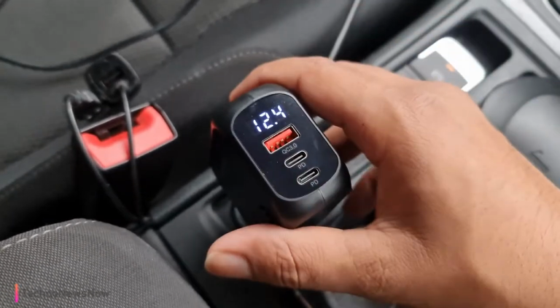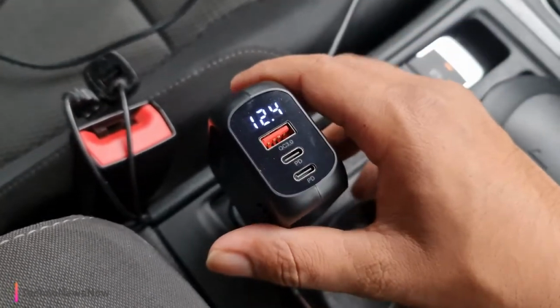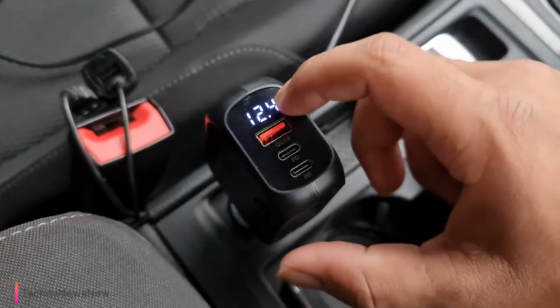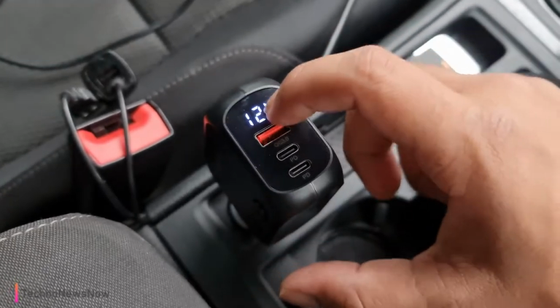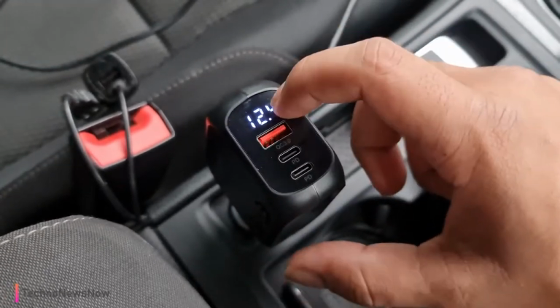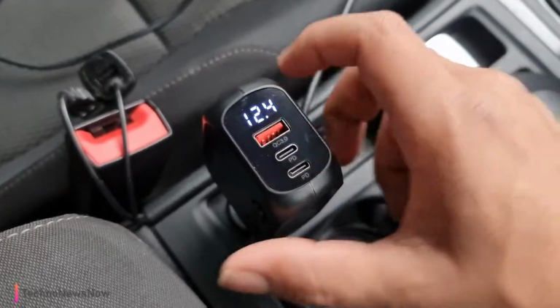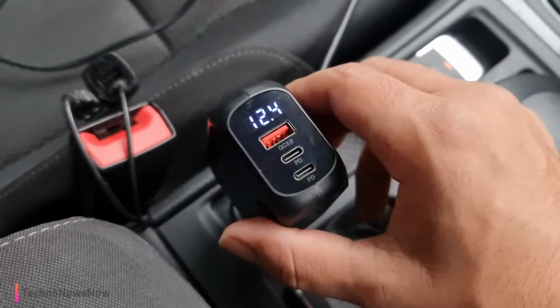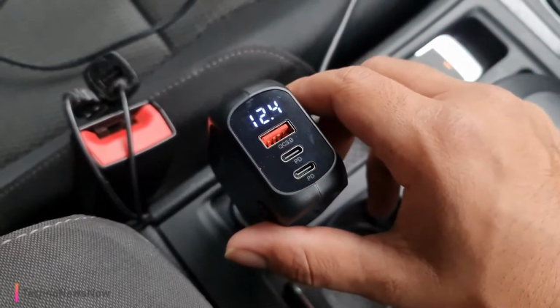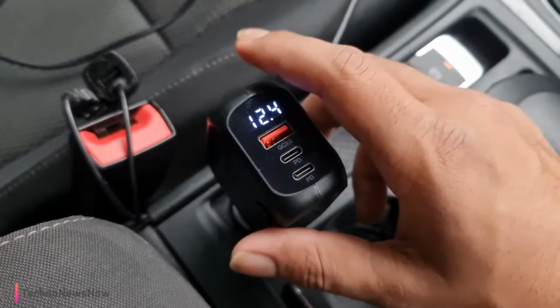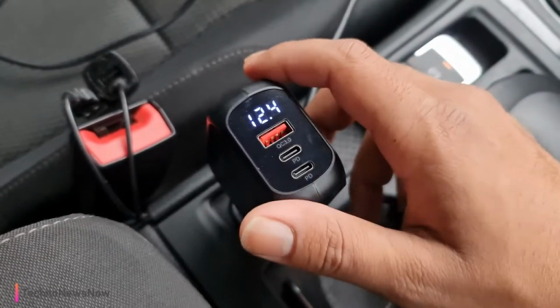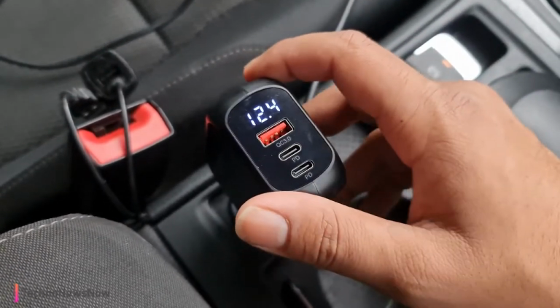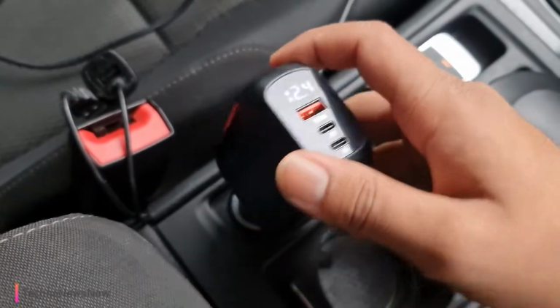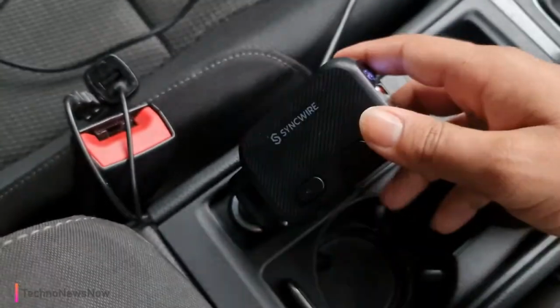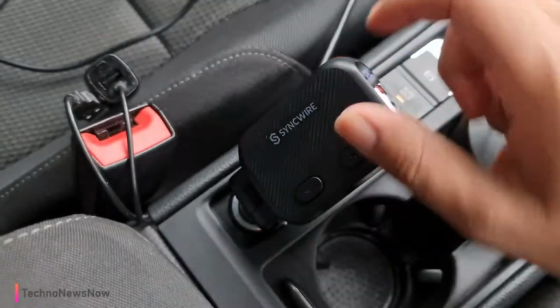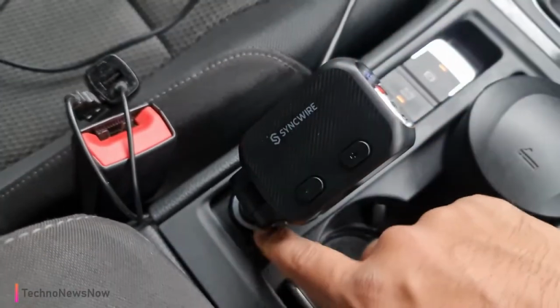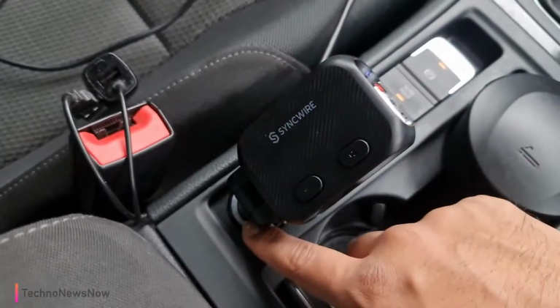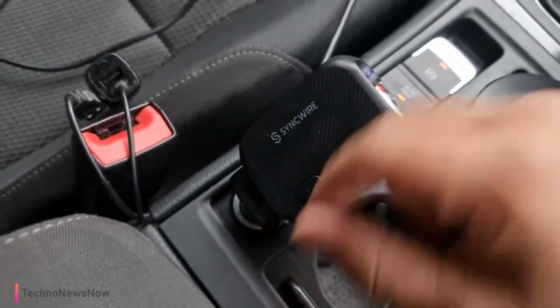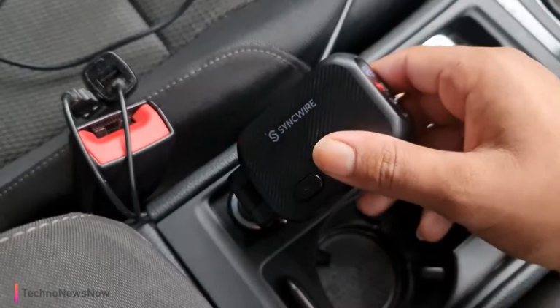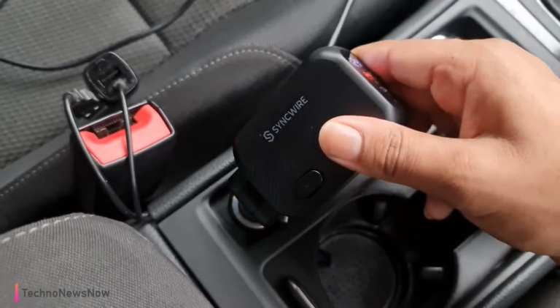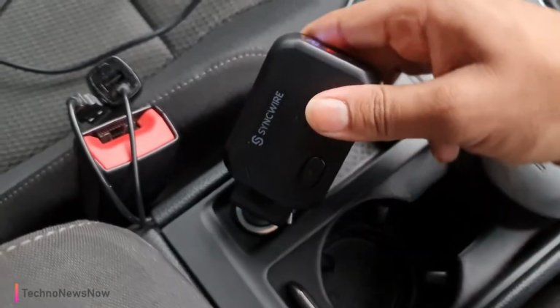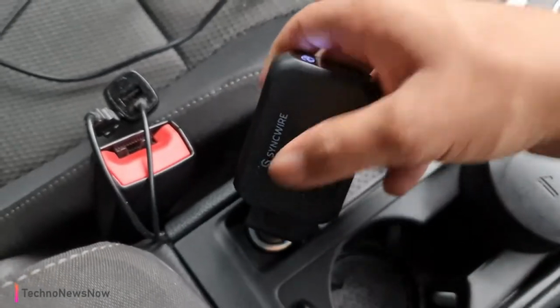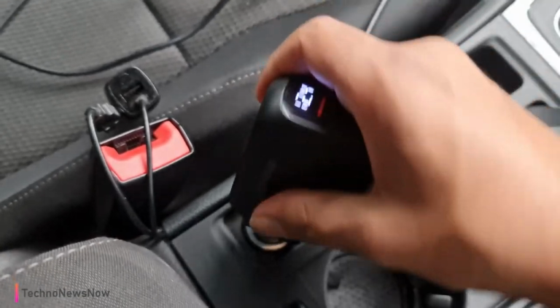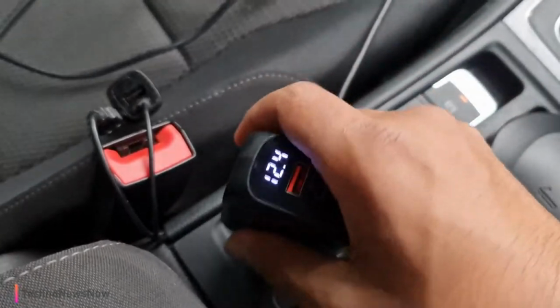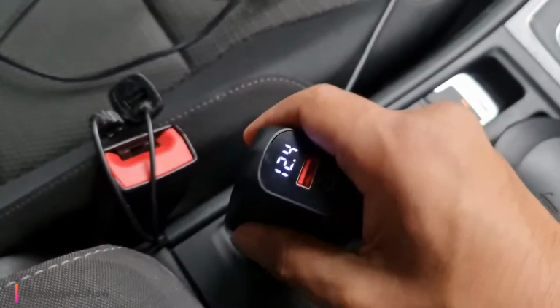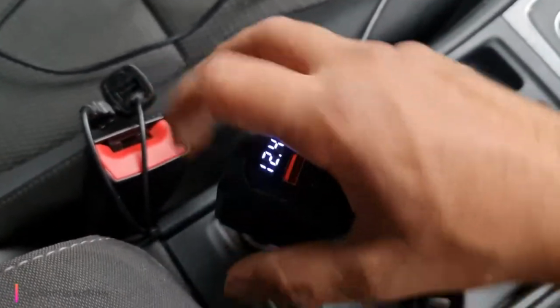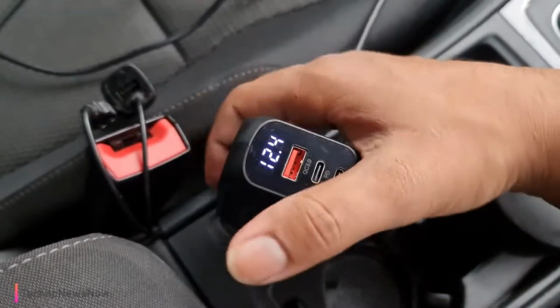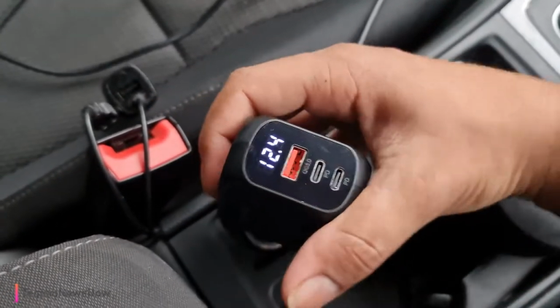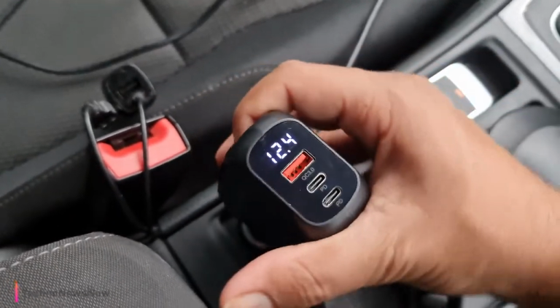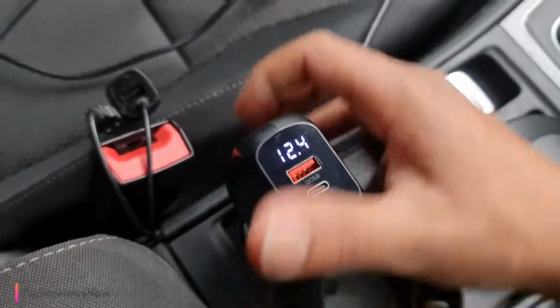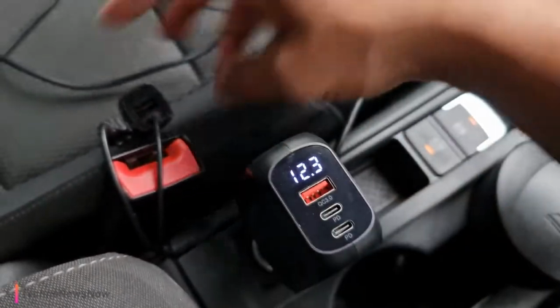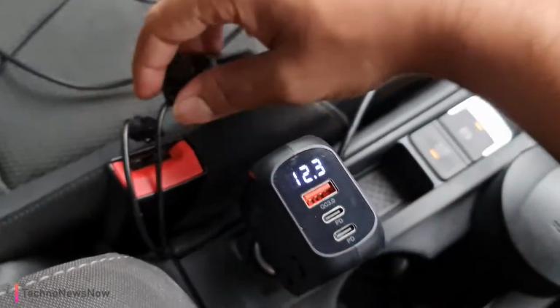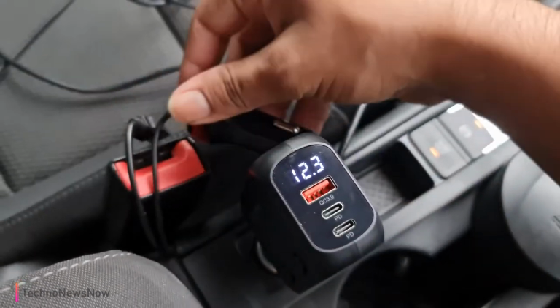So this USB port must be around 18 to 20 watts and these USB-C ports must be around 25 watts — that's really good. Because it's coming from a very powerful voltage, that's probably the reason why. The other thing we have over here are the two cigarette lighter ports which simply slot in here.